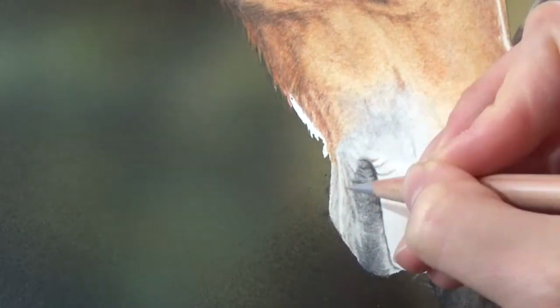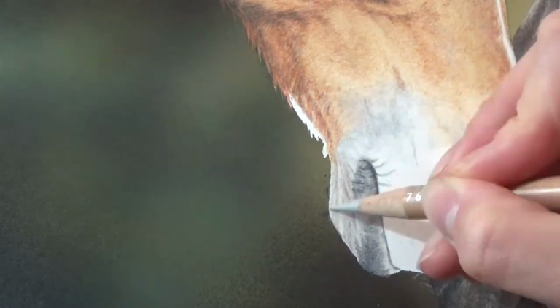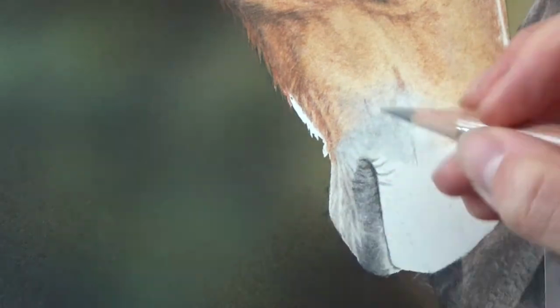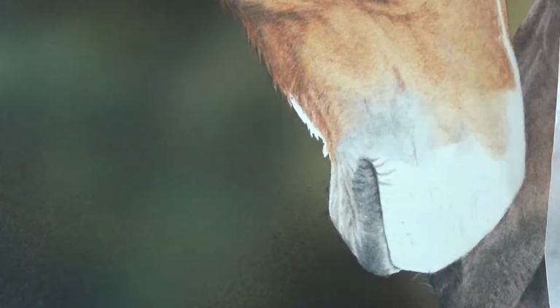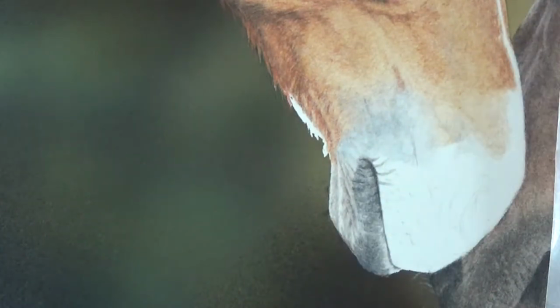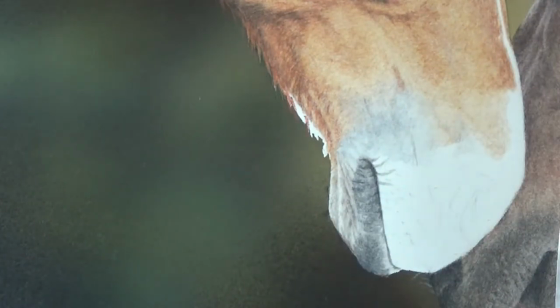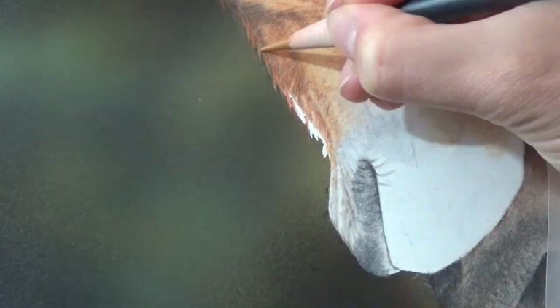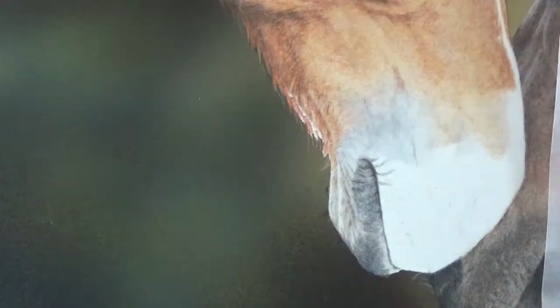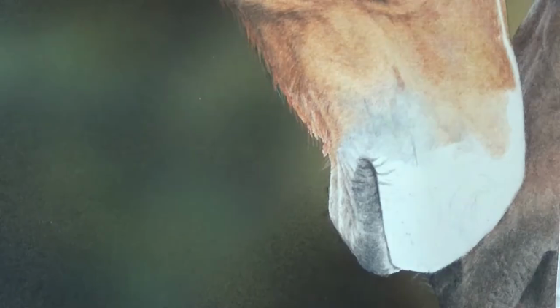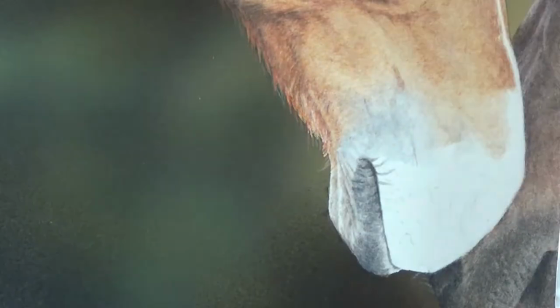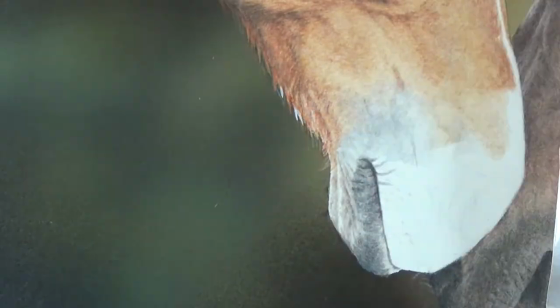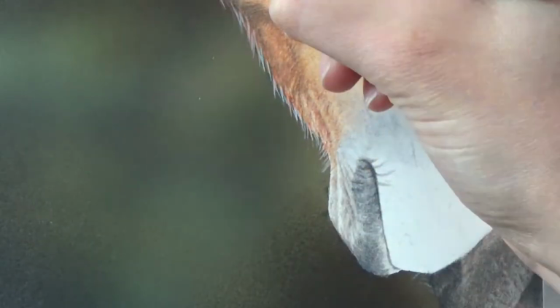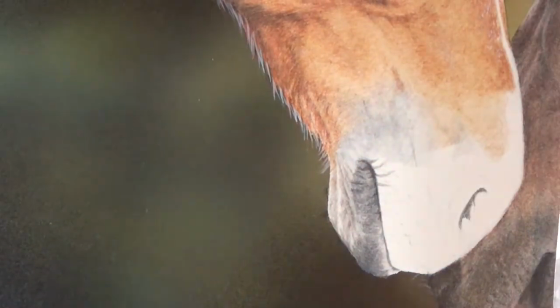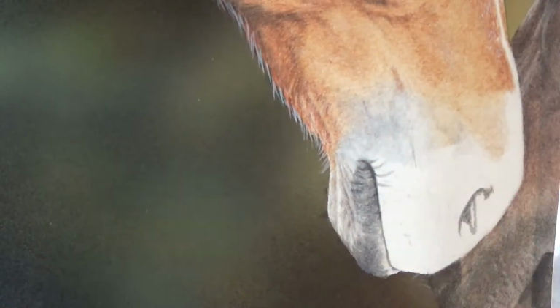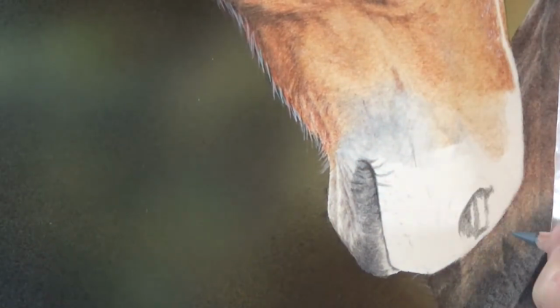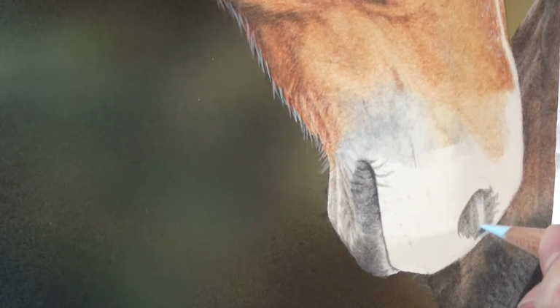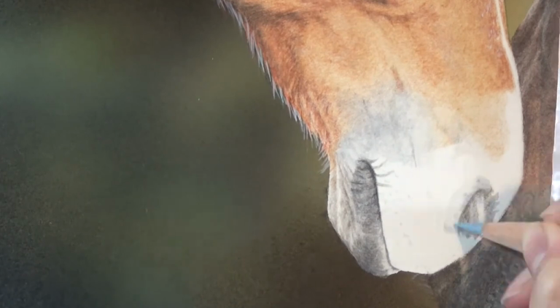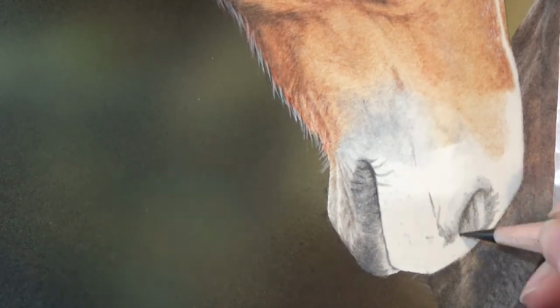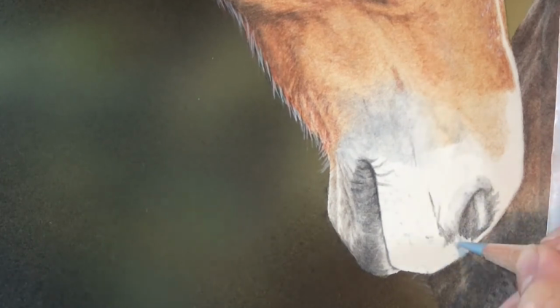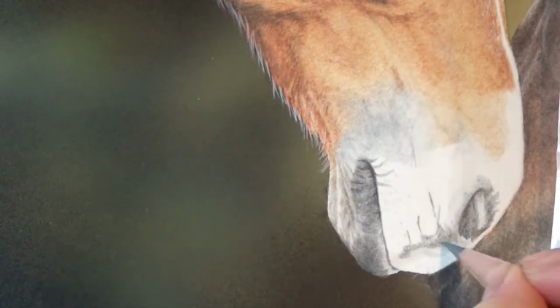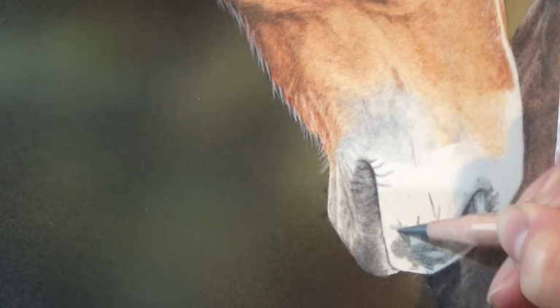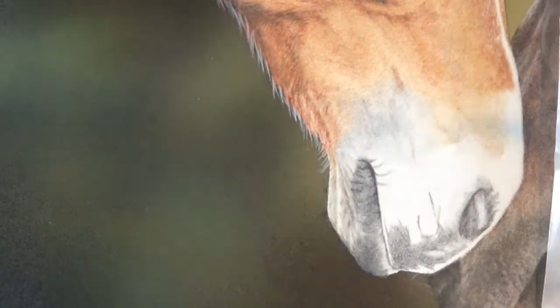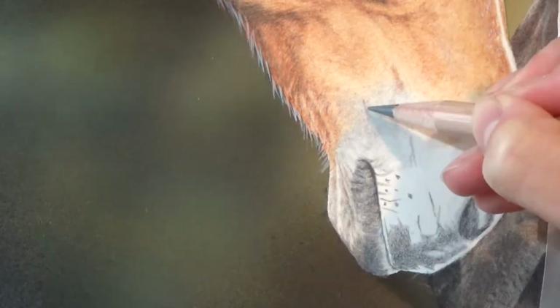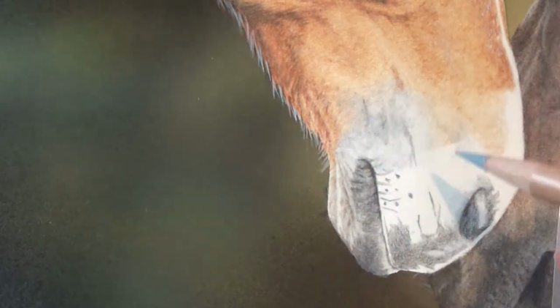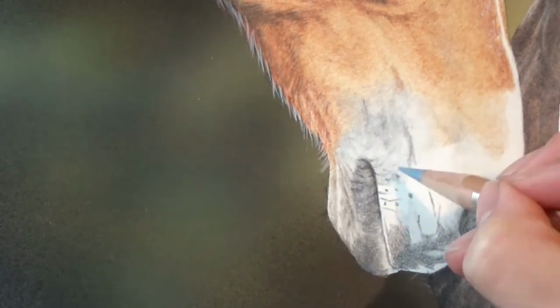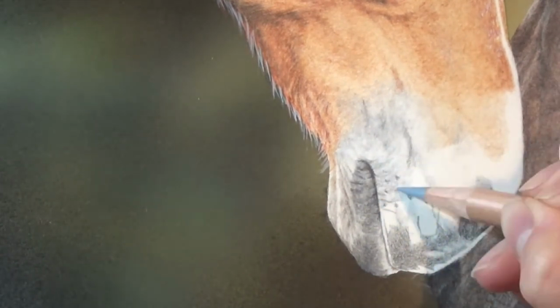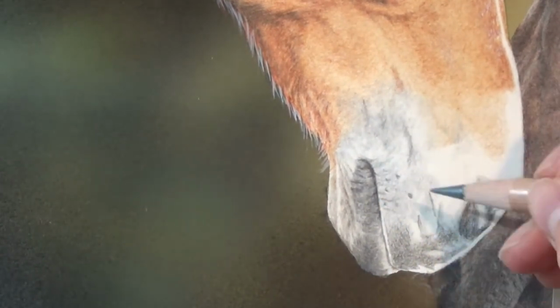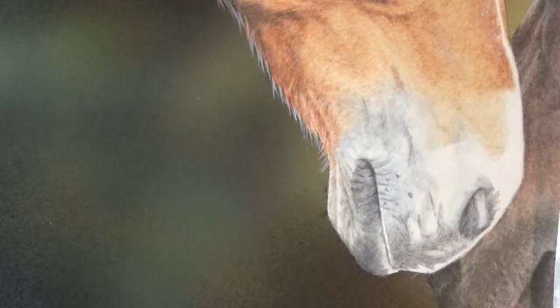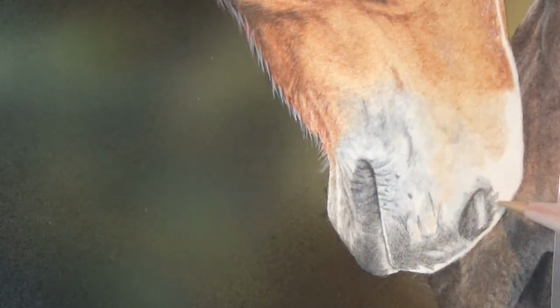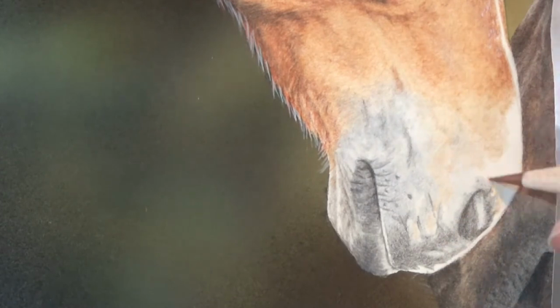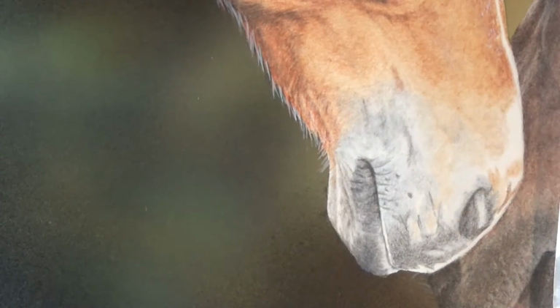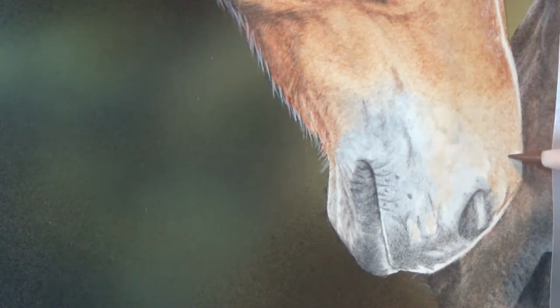So the area around his nose is cool, almost bluish greys, while his fur is orange. So I'm just blending those areas together, overlapping them where the hair starts to fade into the skin of his nose.